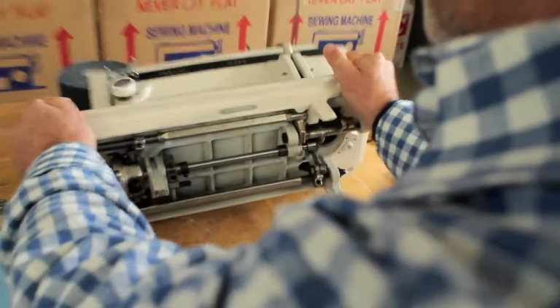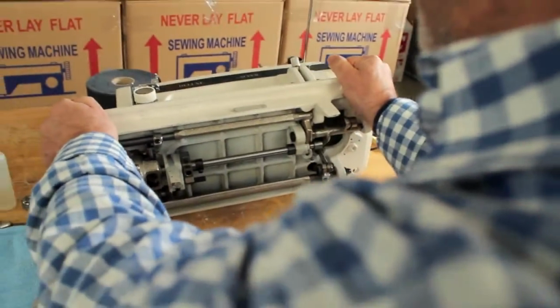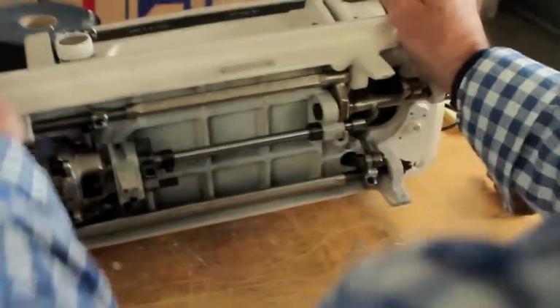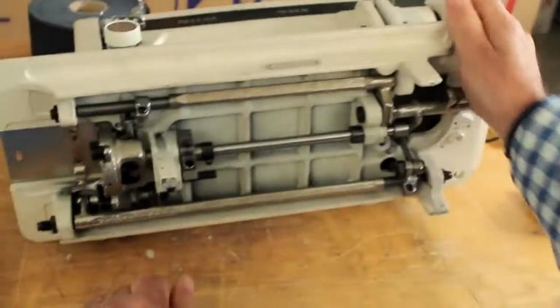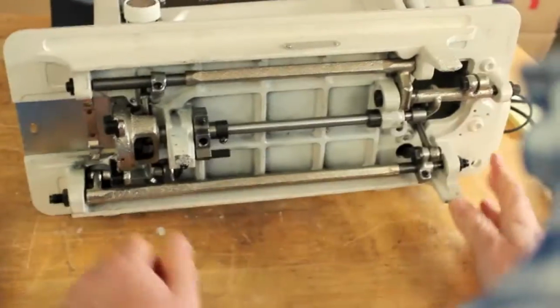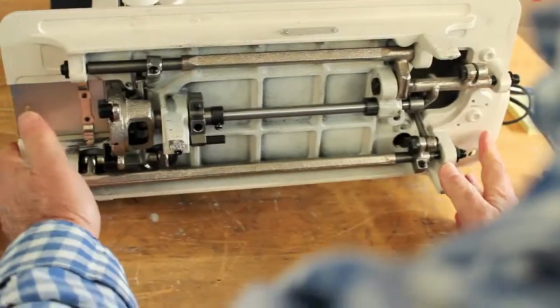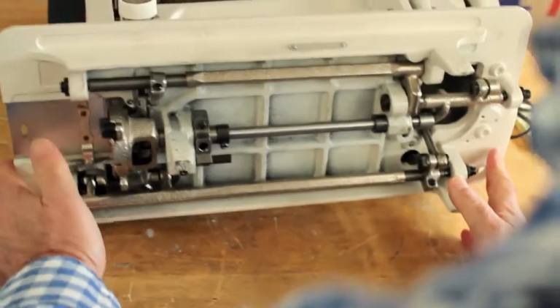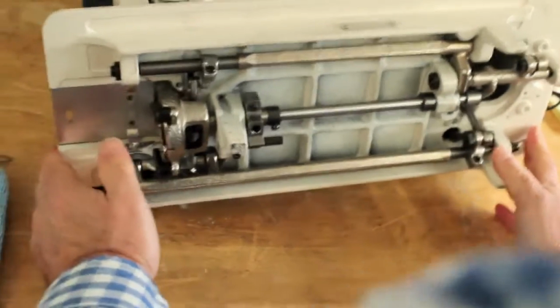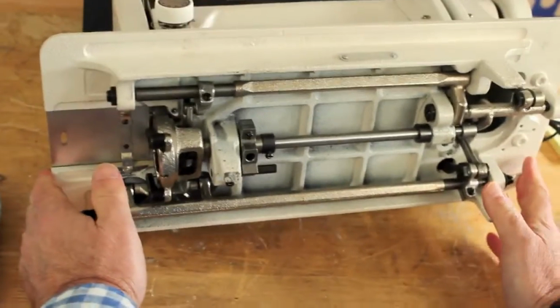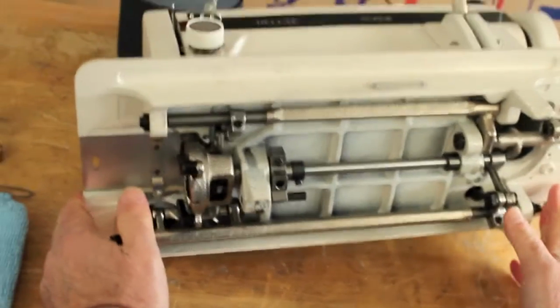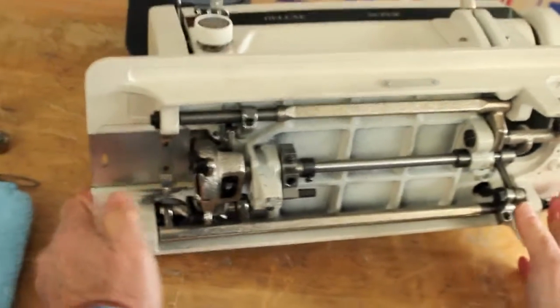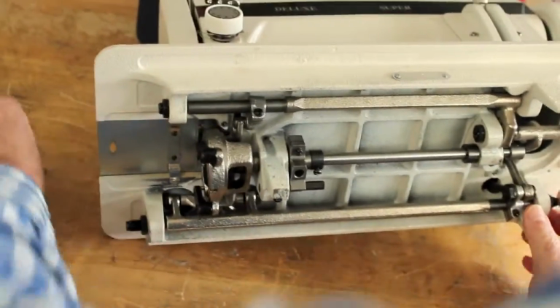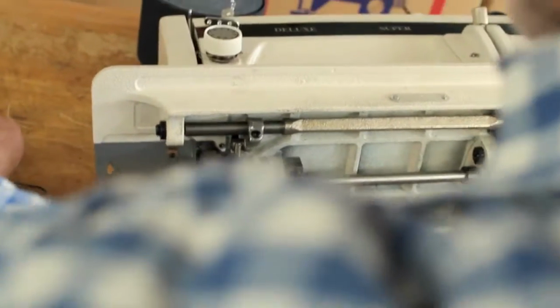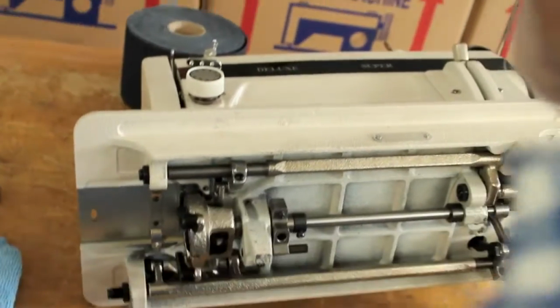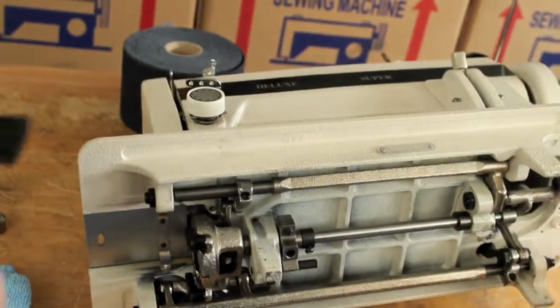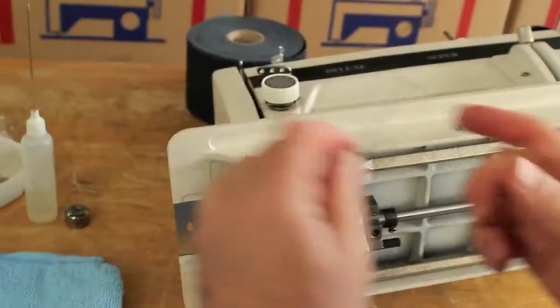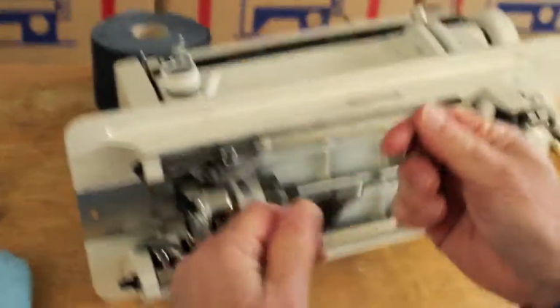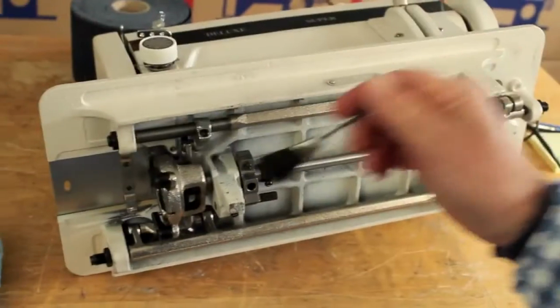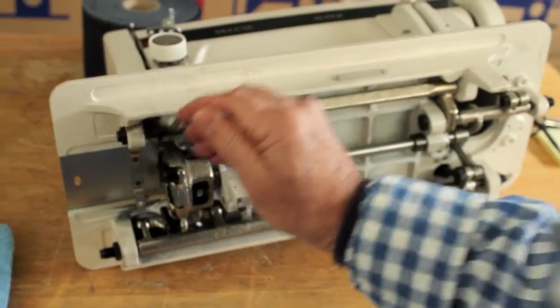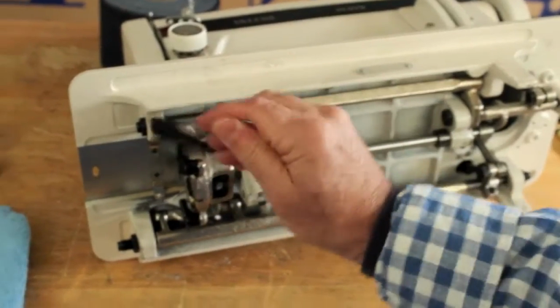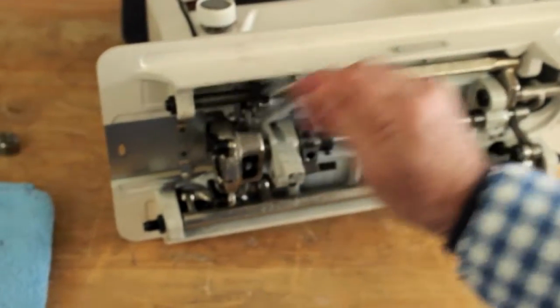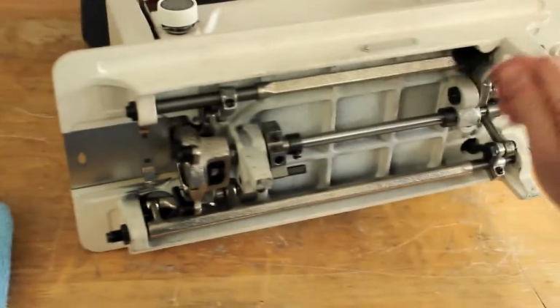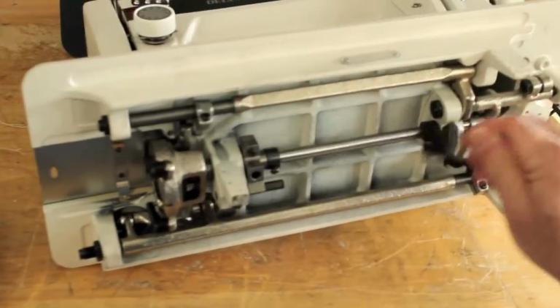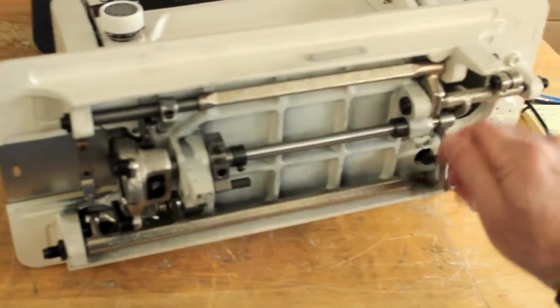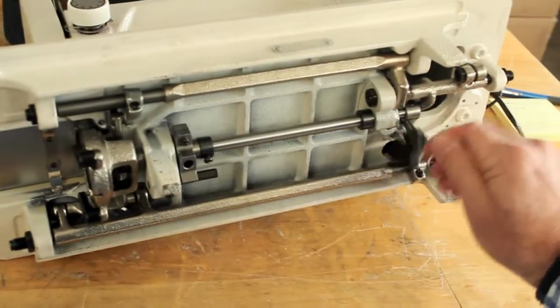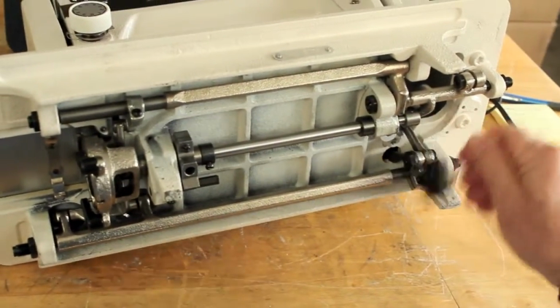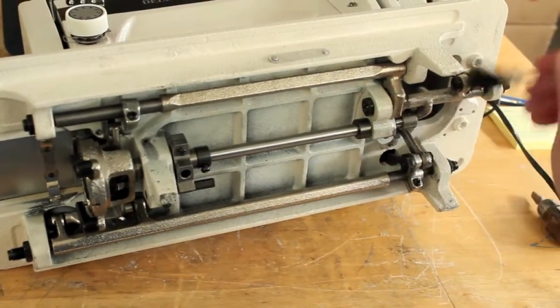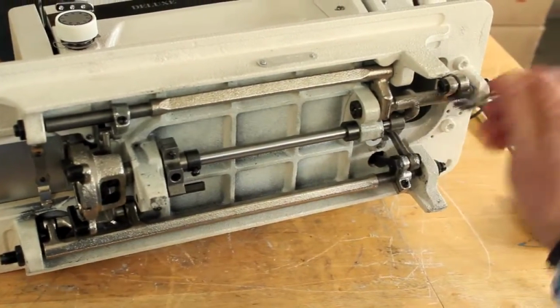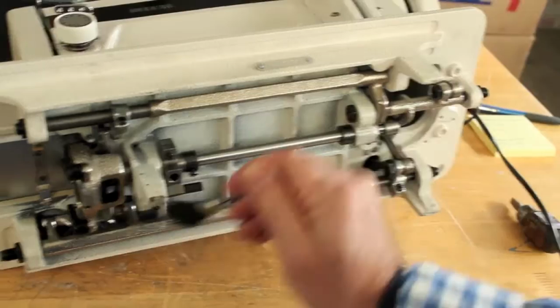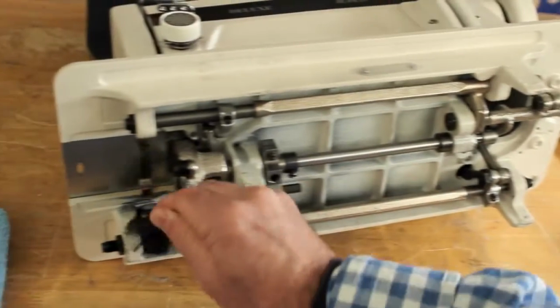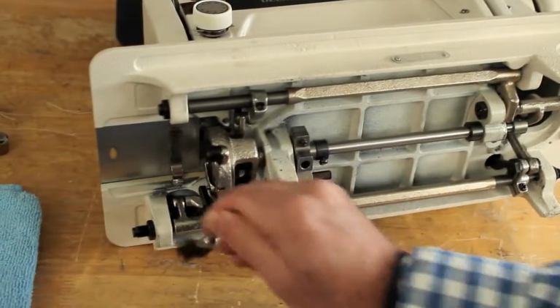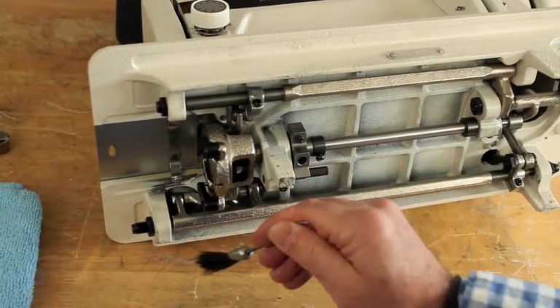Before you oil it, you always want to clean it first. Get yourself a little lint brush and just dust it out. If you see any thread buildup or lint, brush that out.